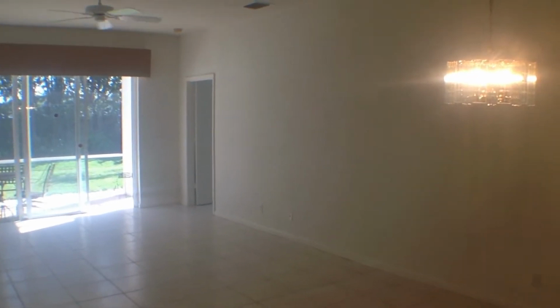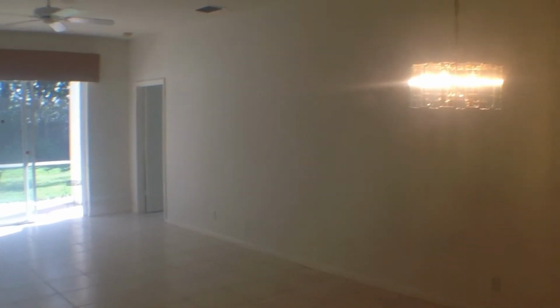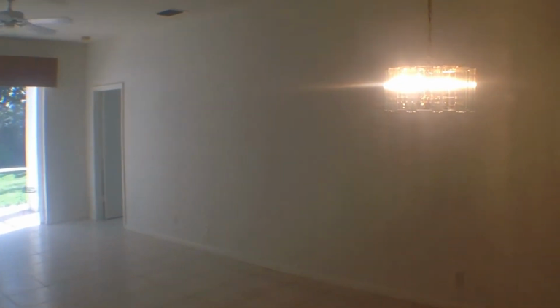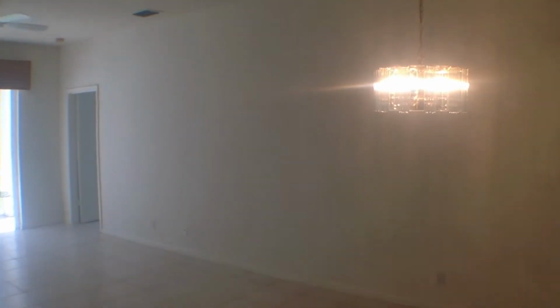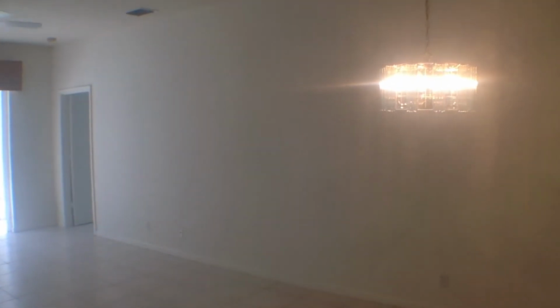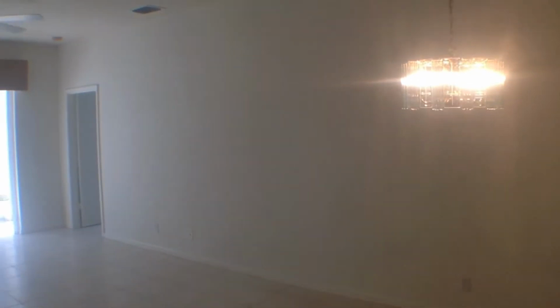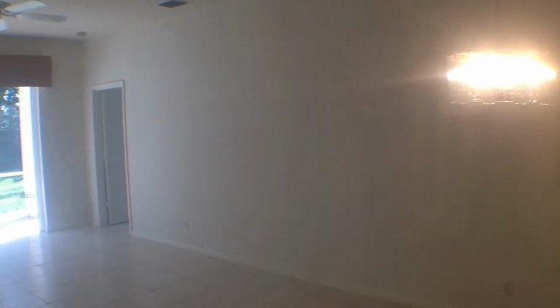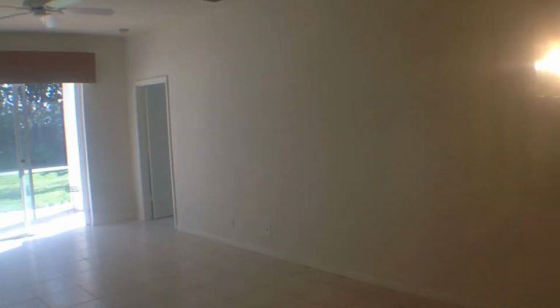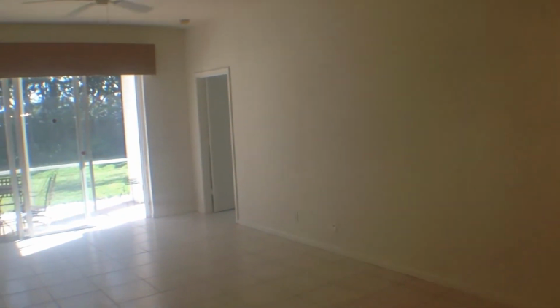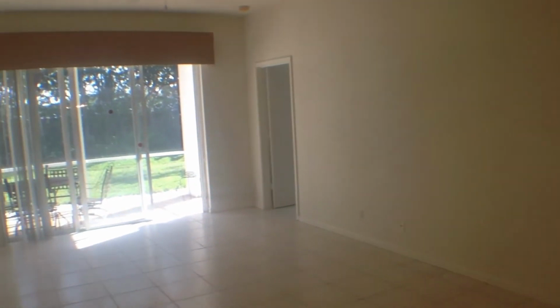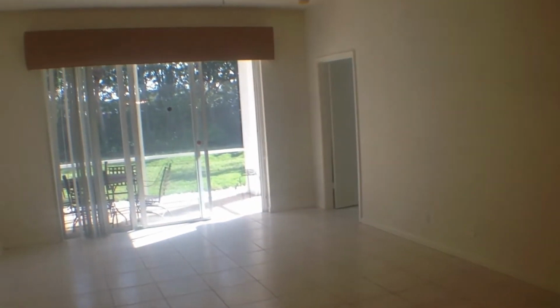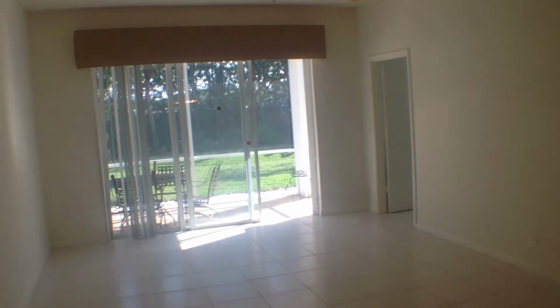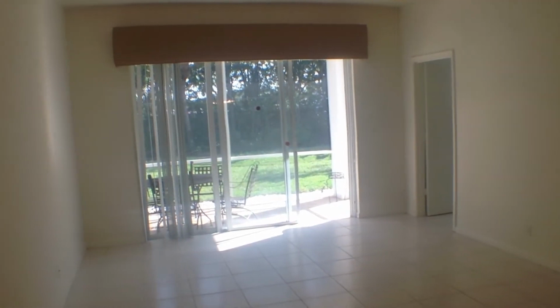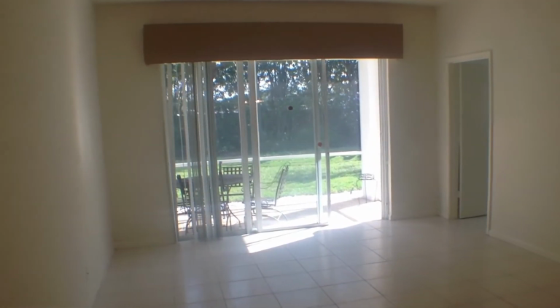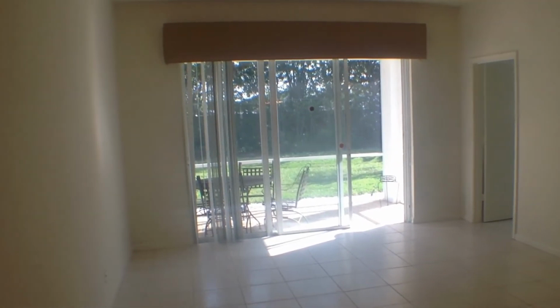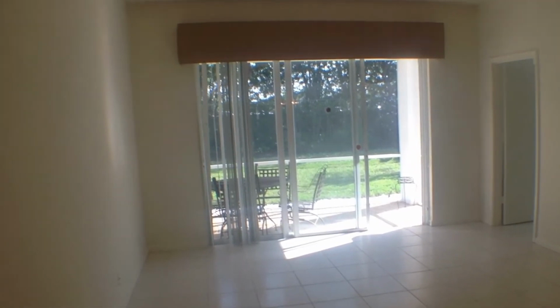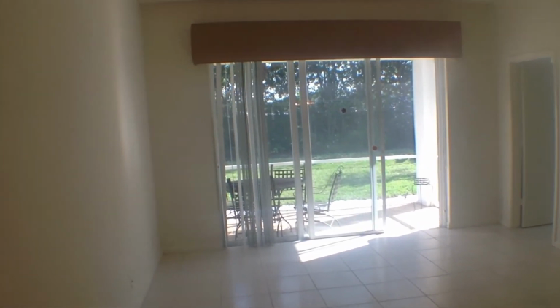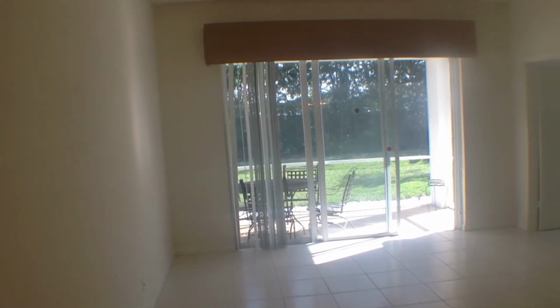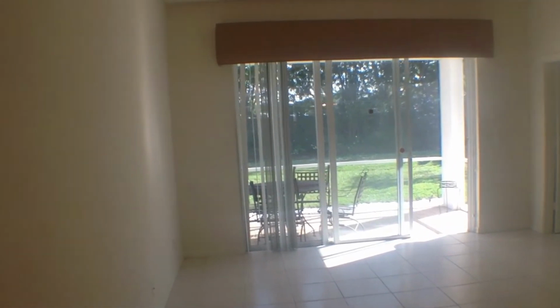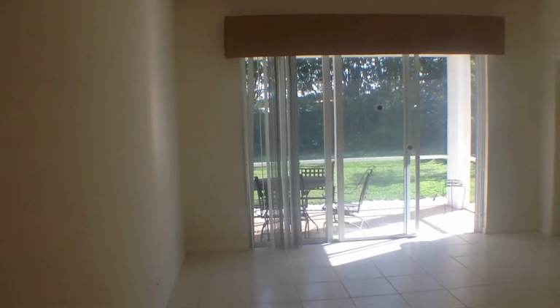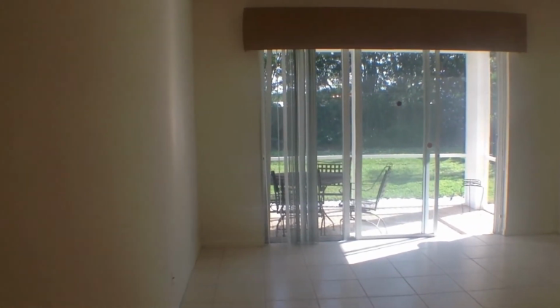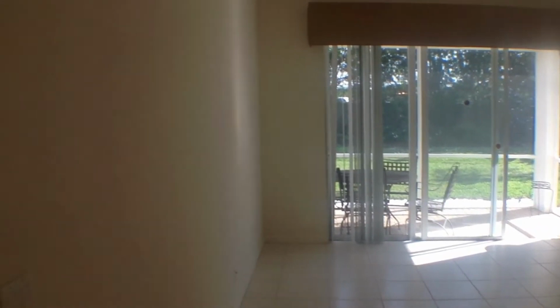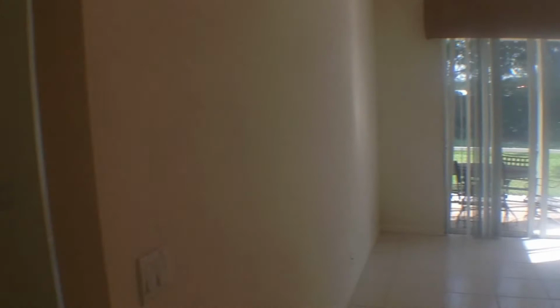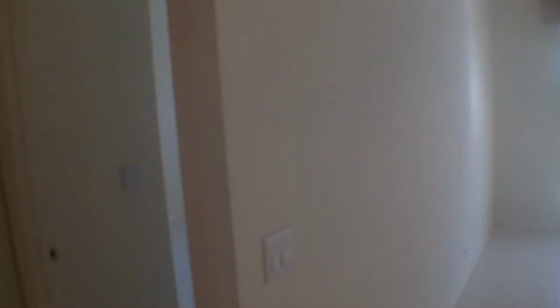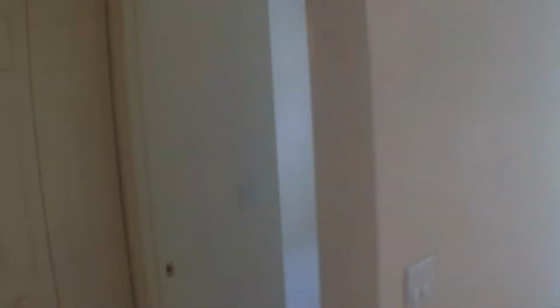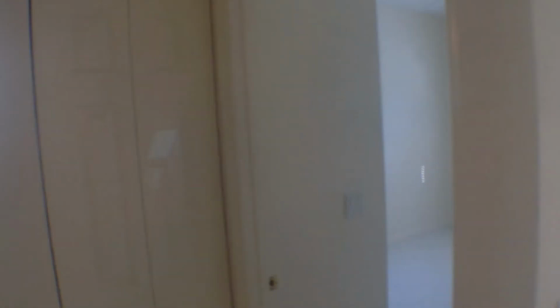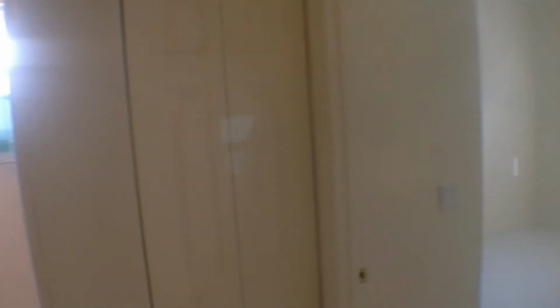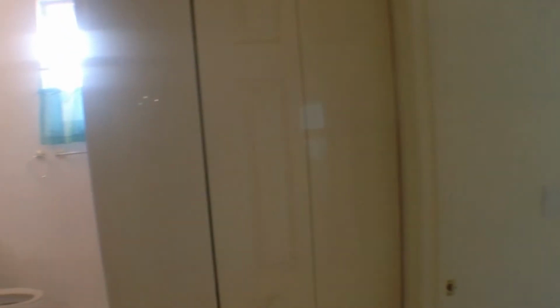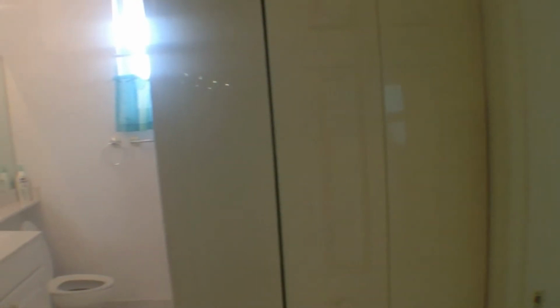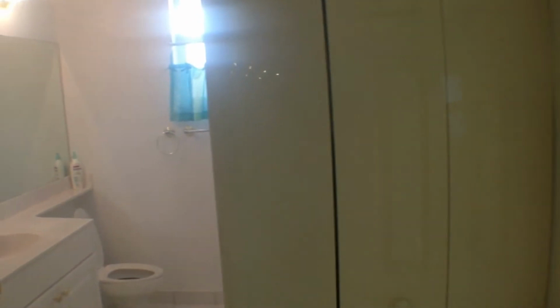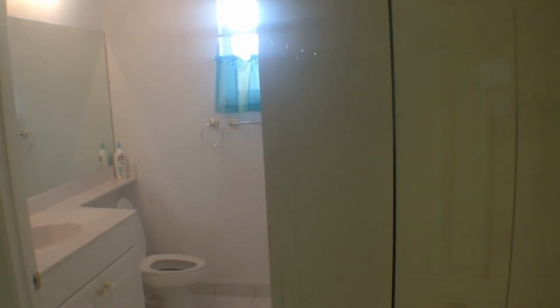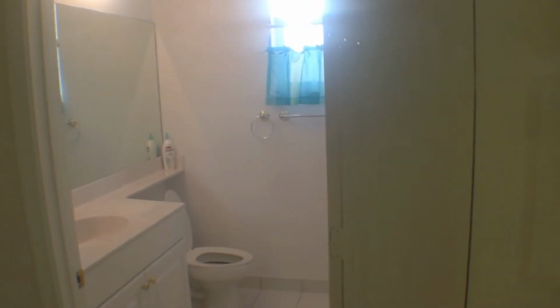Next is the living room and dining room combo. You can see a really nicely appointed chandelier for the dining area, and there's a ceiling fan in the living area. It leads out to the patio, which we'll take a look at in a moment. On this side of the house there's a guest bath.